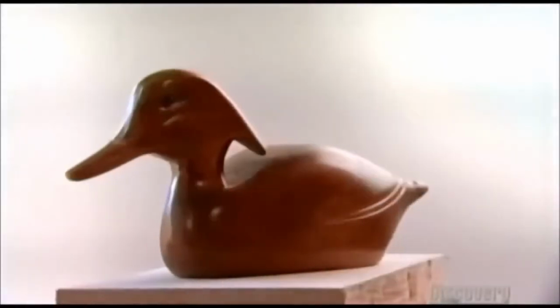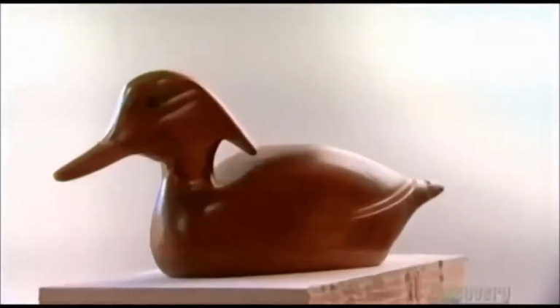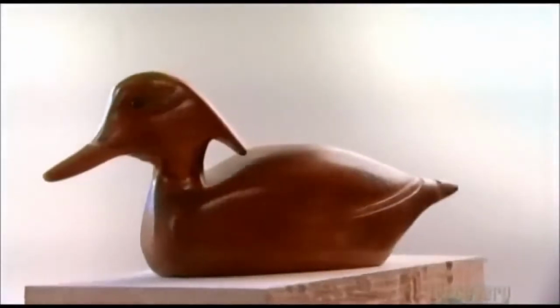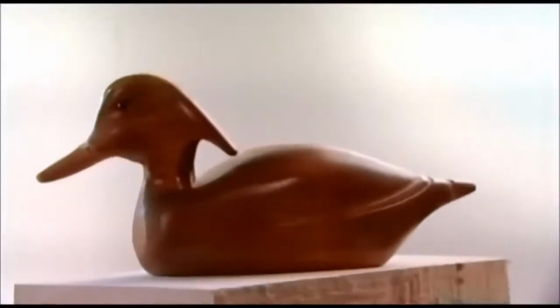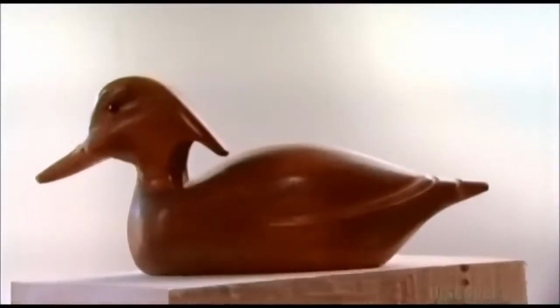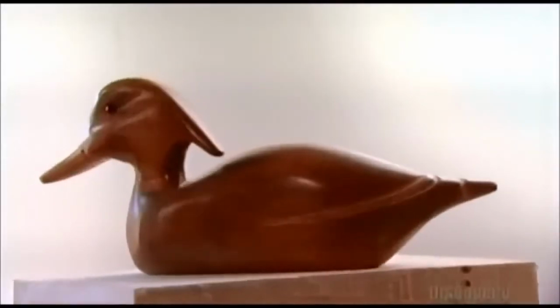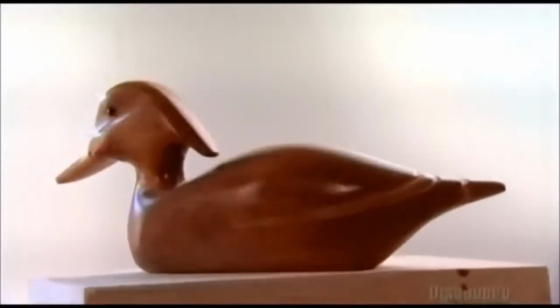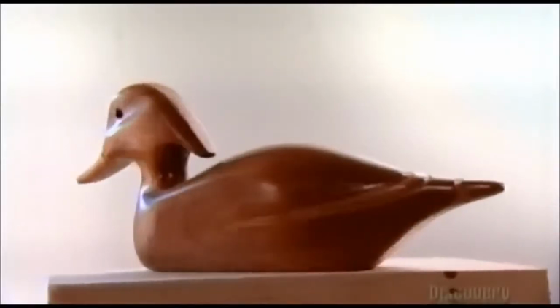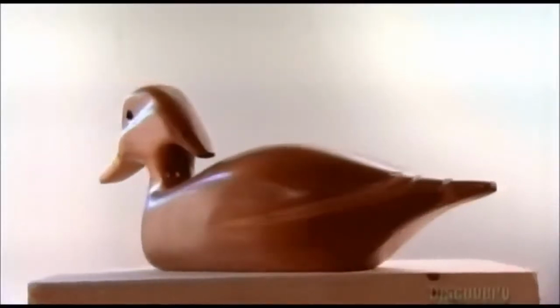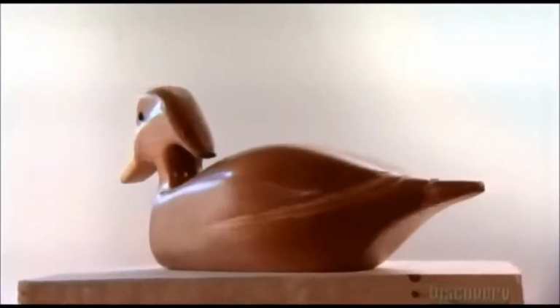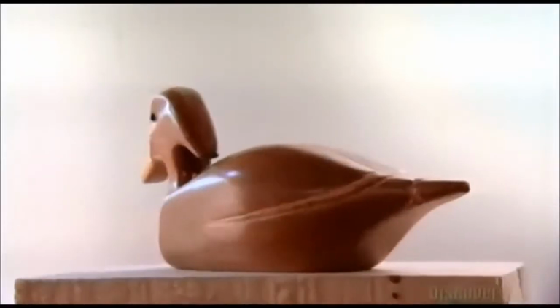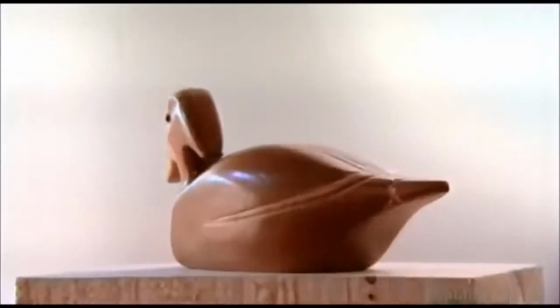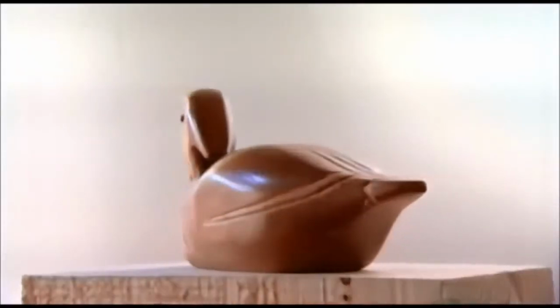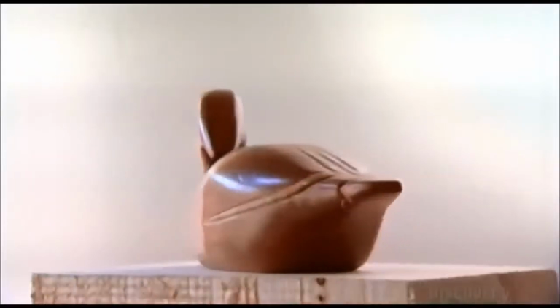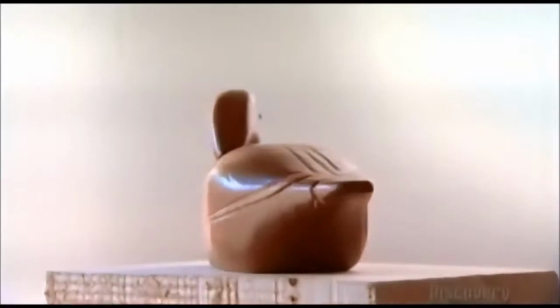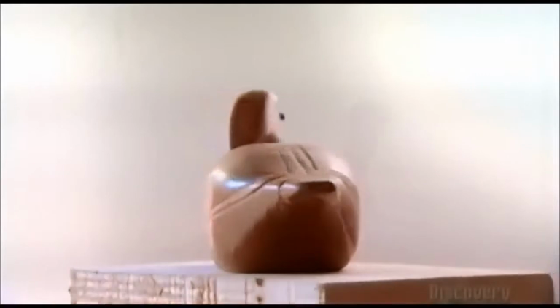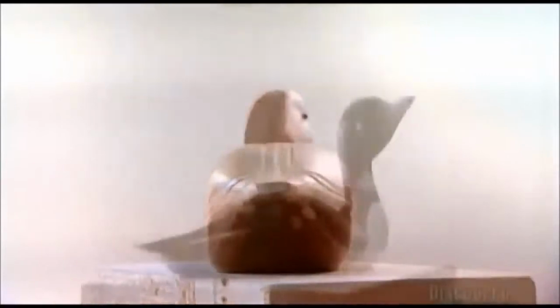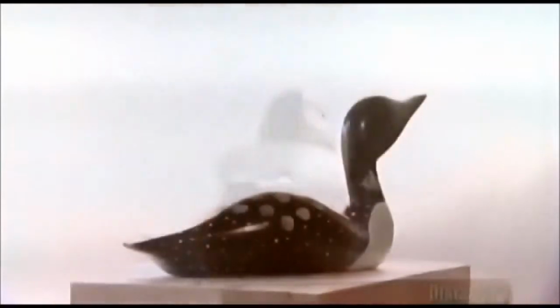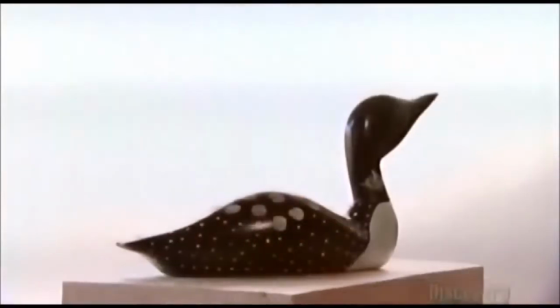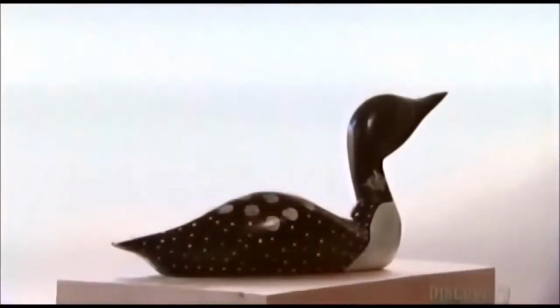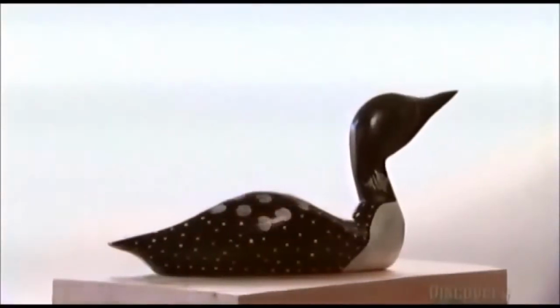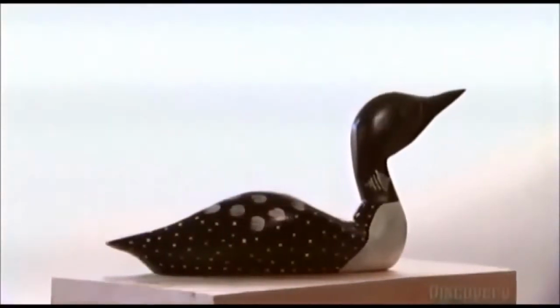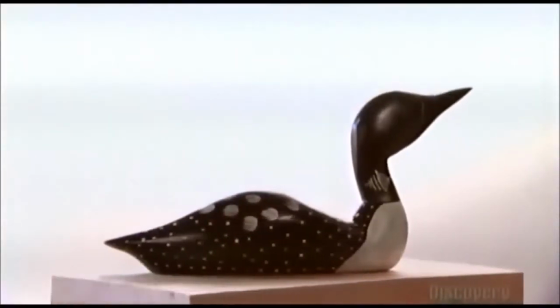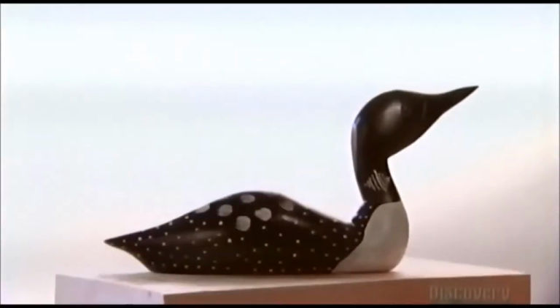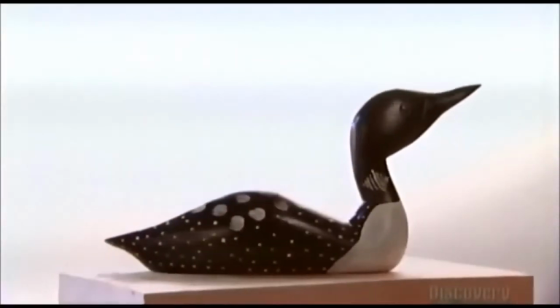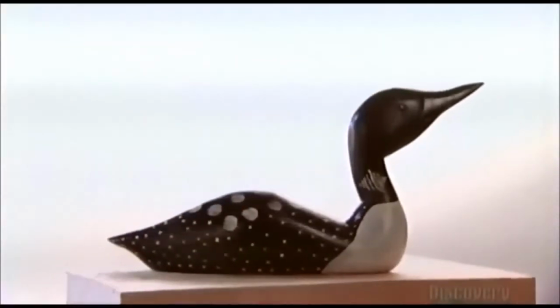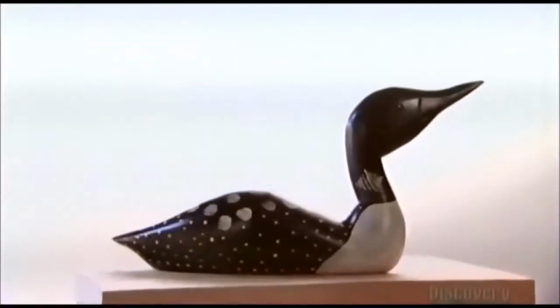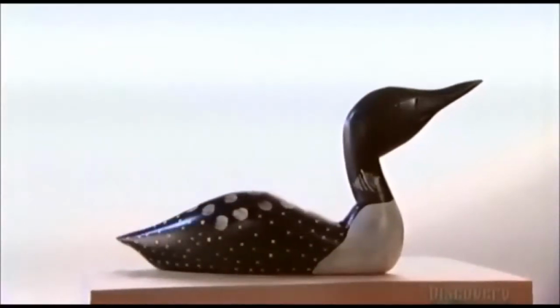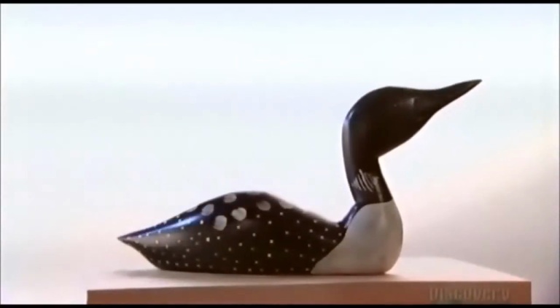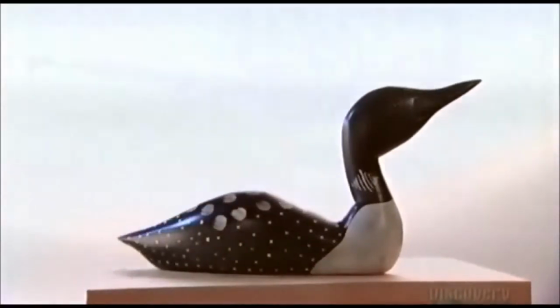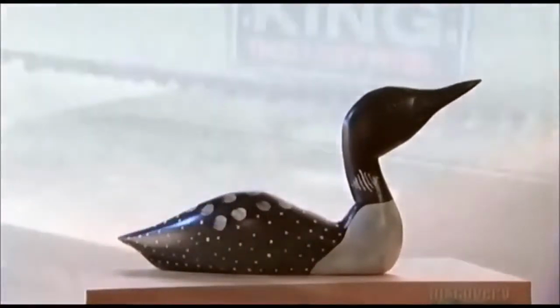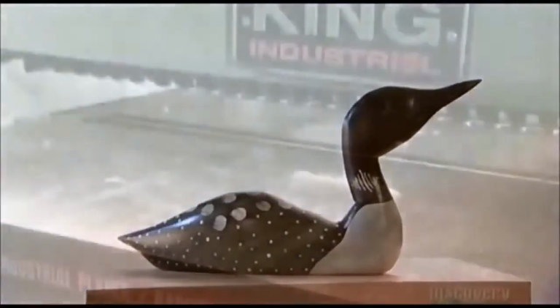This company's flock includes males, females and androgynous models like this one. This more elaborate male is inspired by the loon on Canada's one dollar coin.